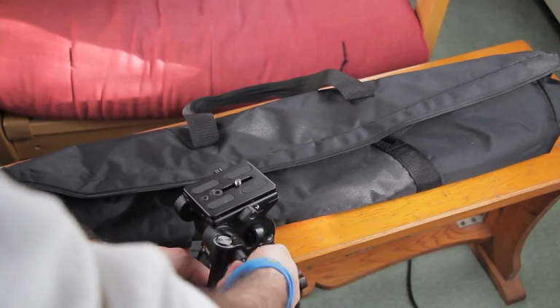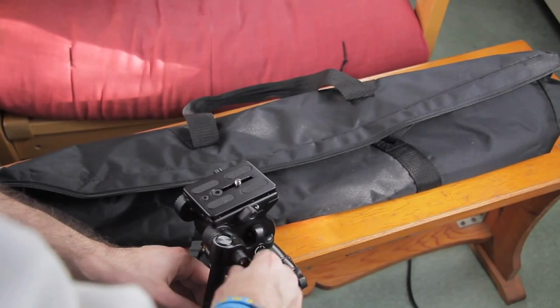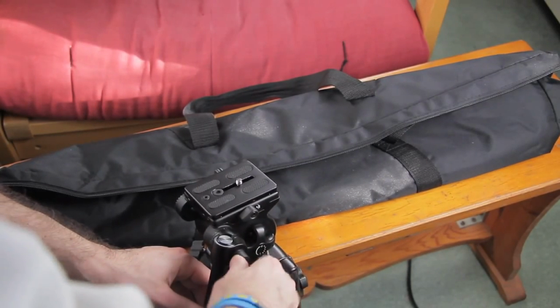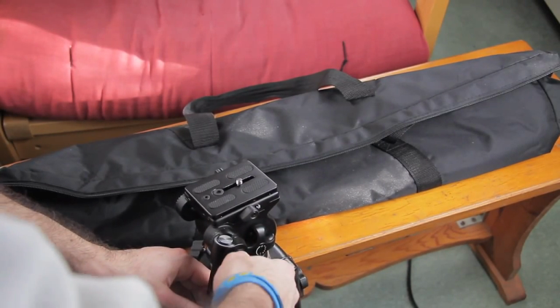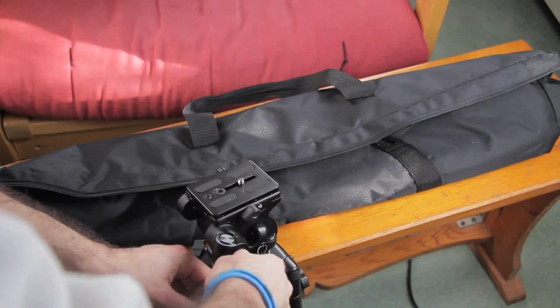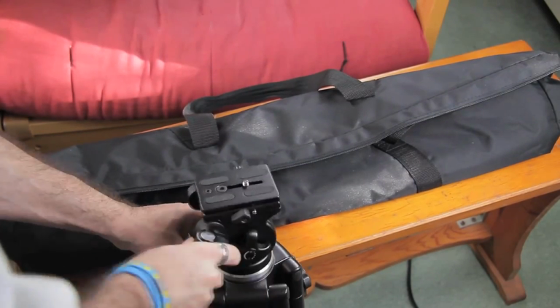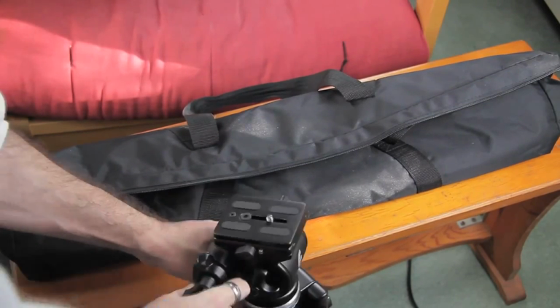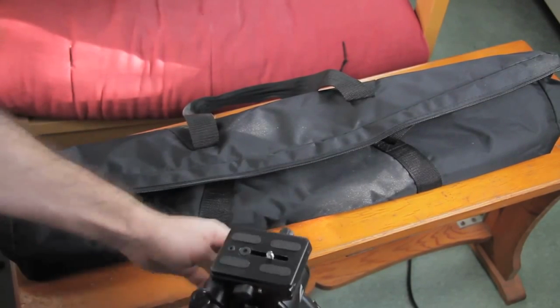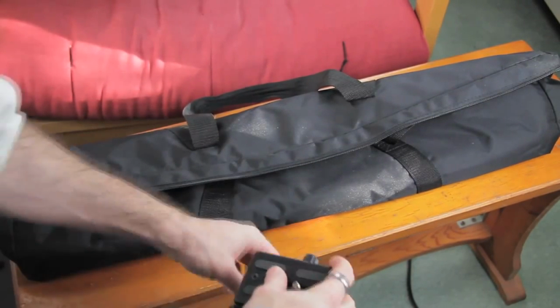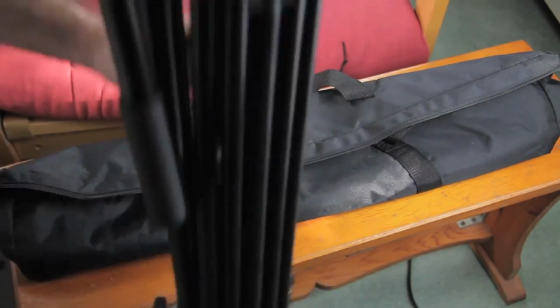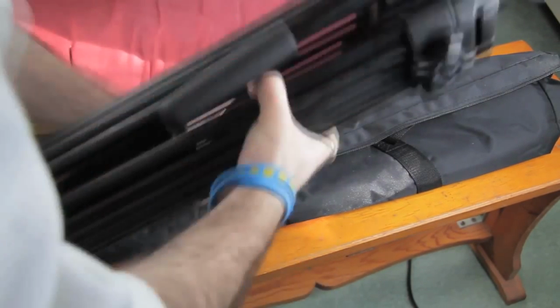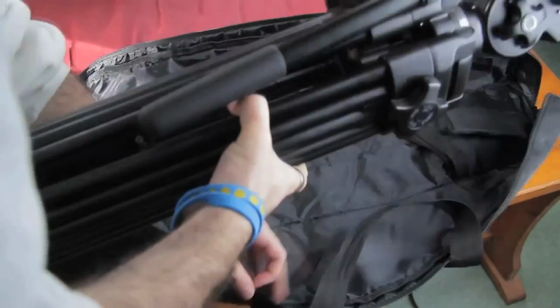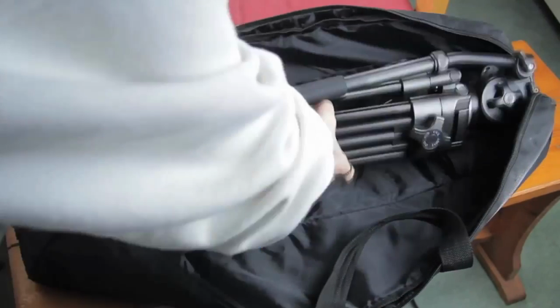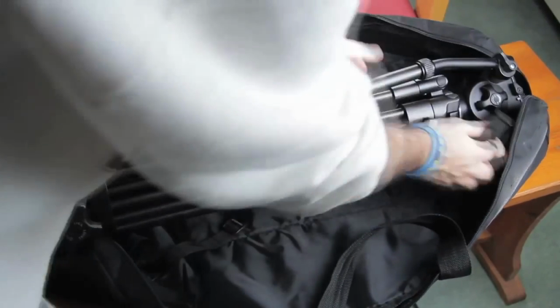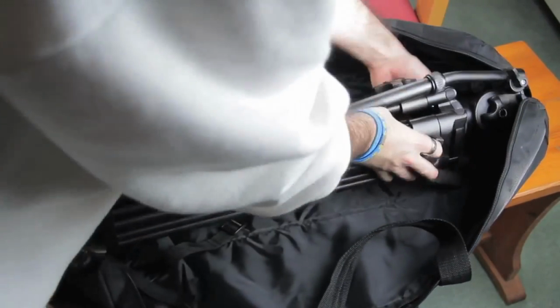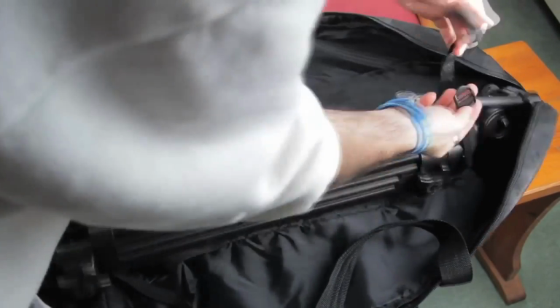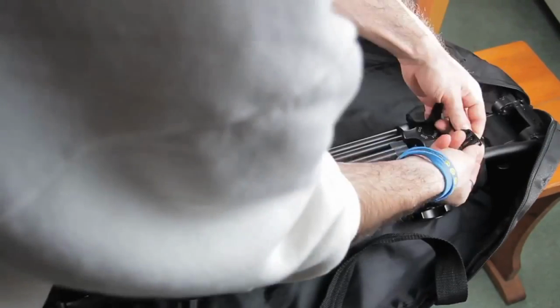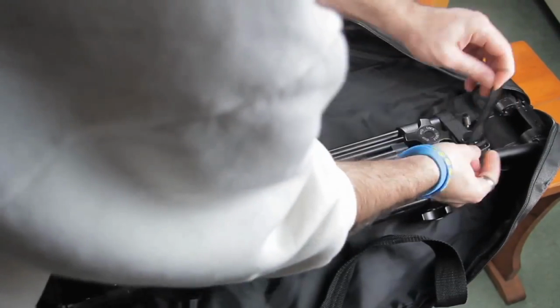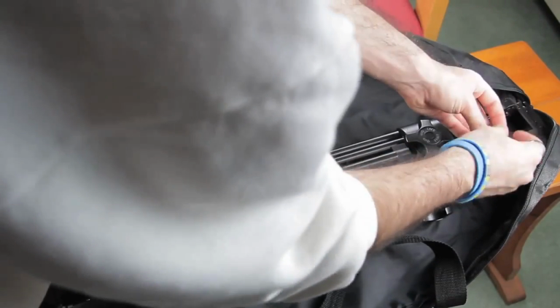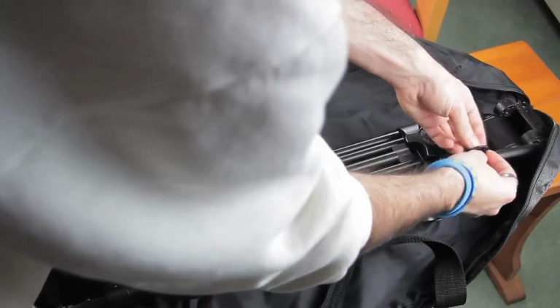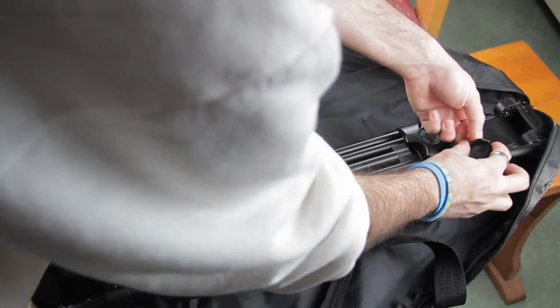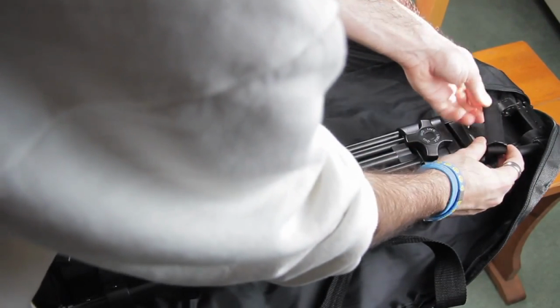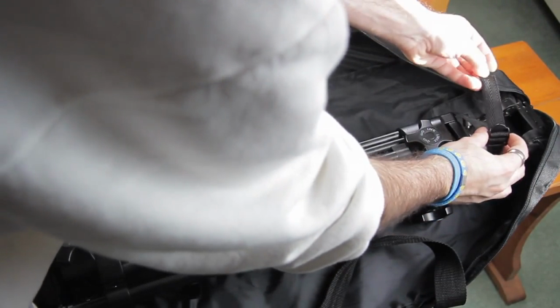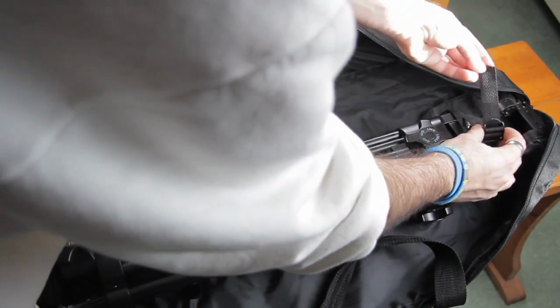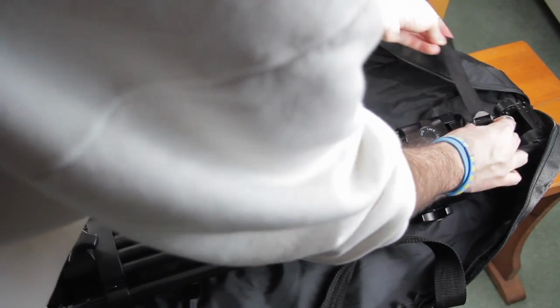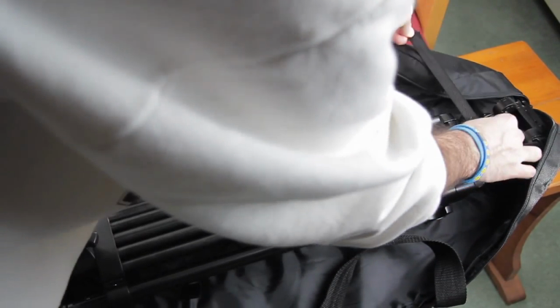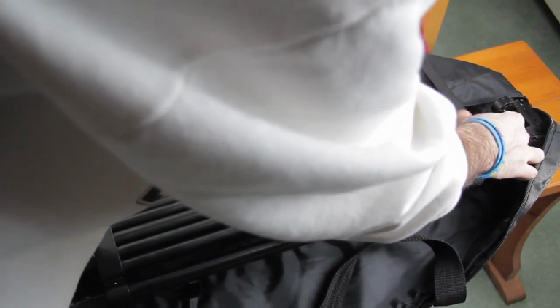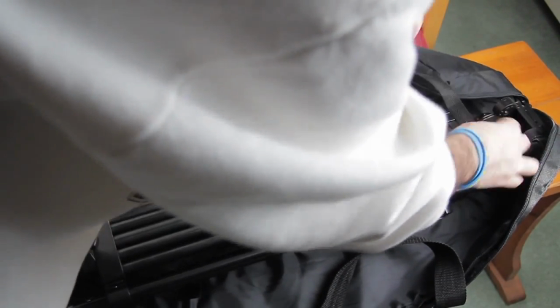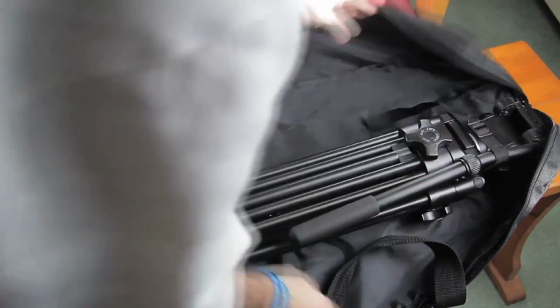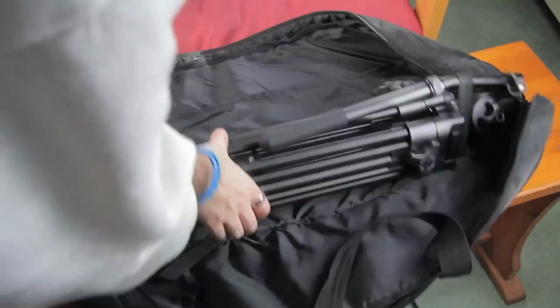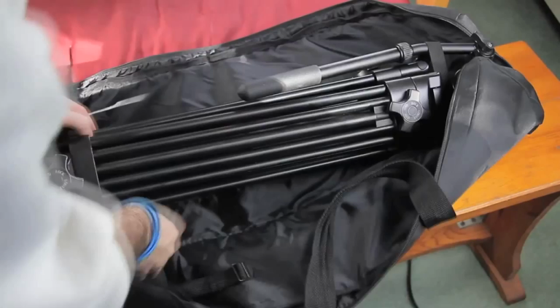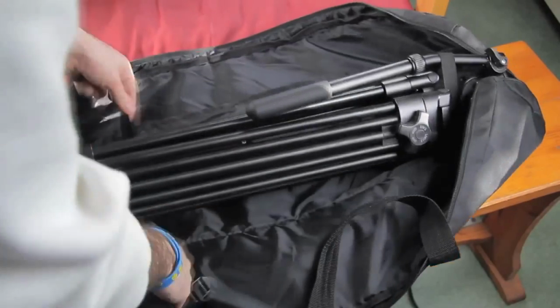That's pretty much my conclusion for this review of this tripod. It's really nice, it's highly recommended, and for the price I don't think there's anything better.